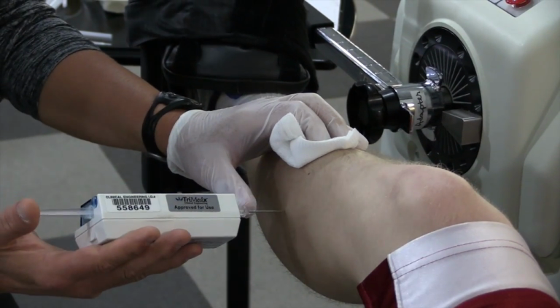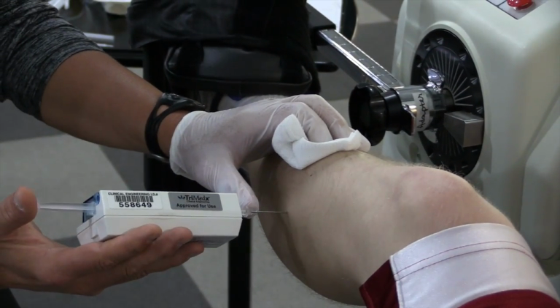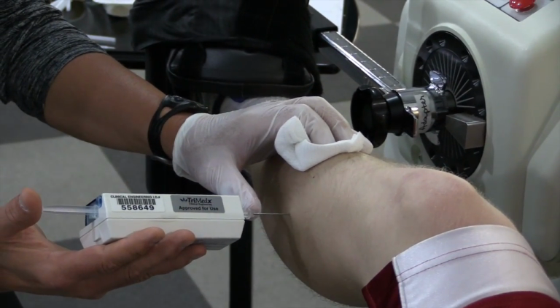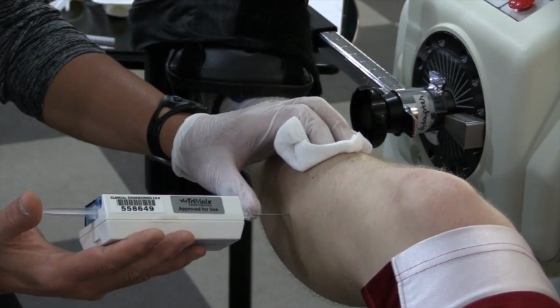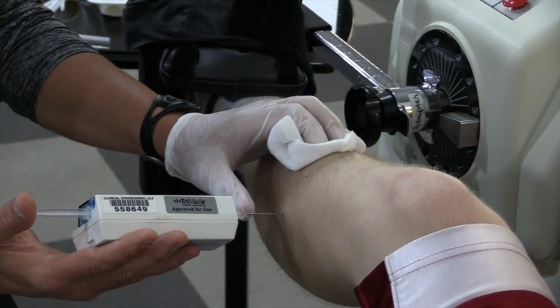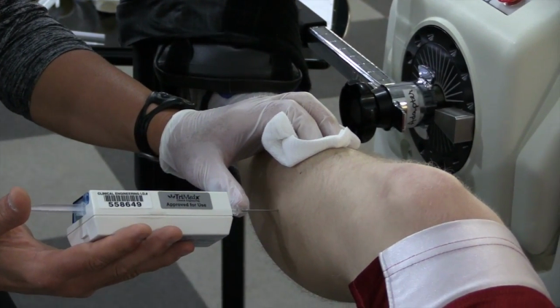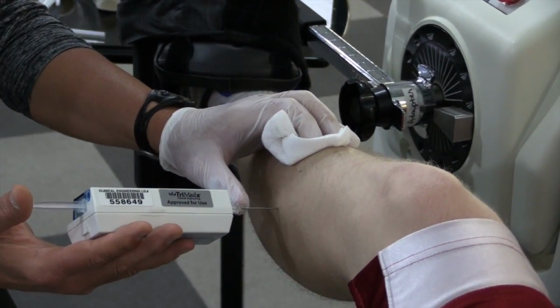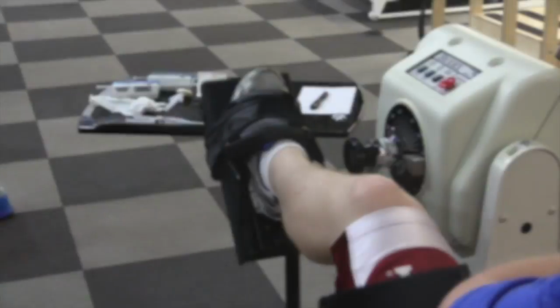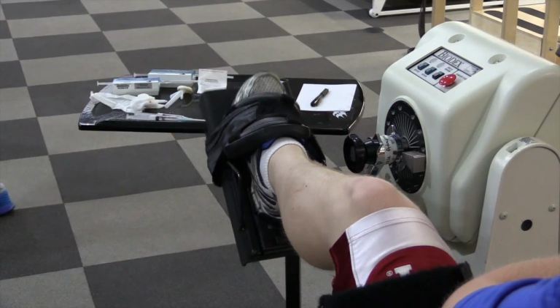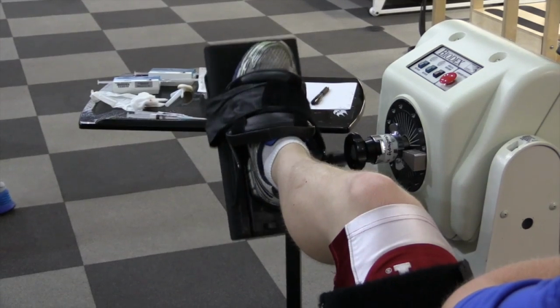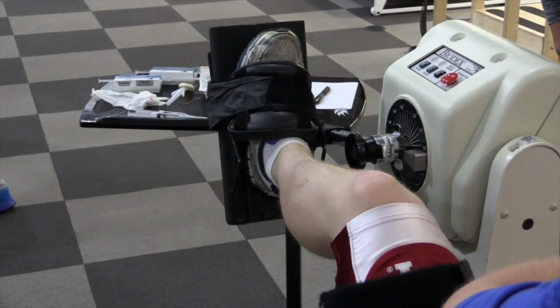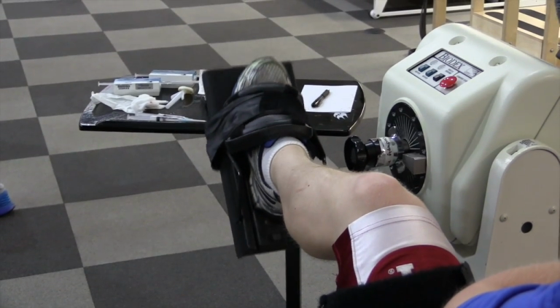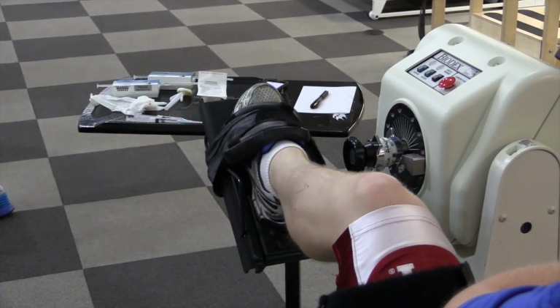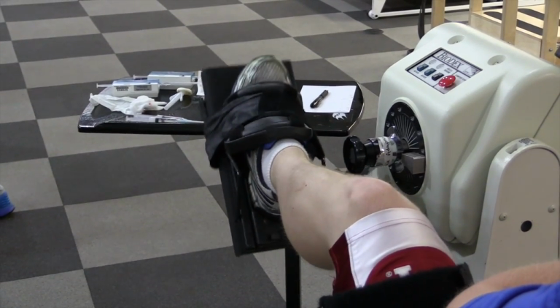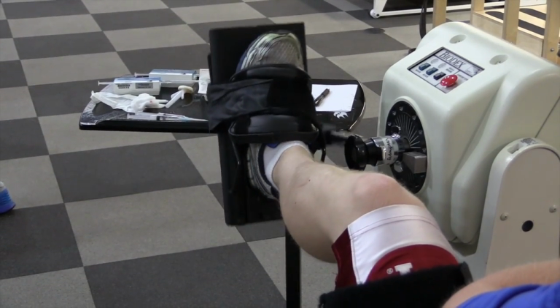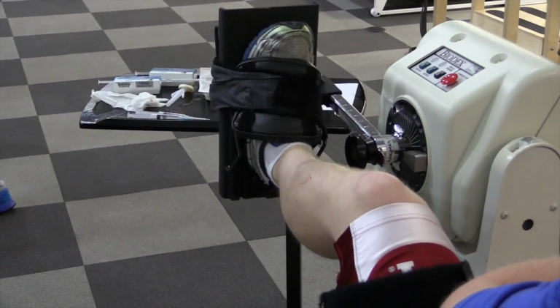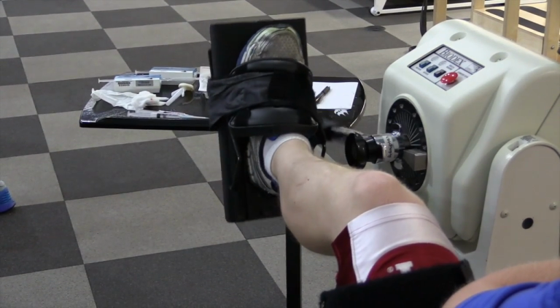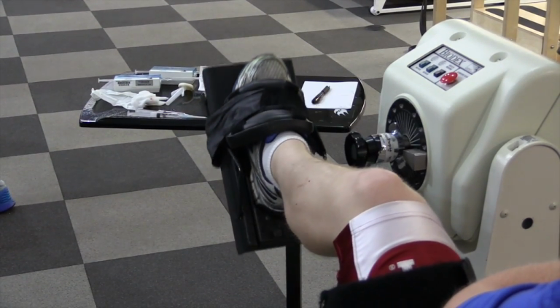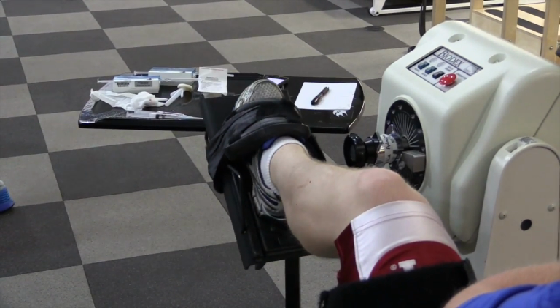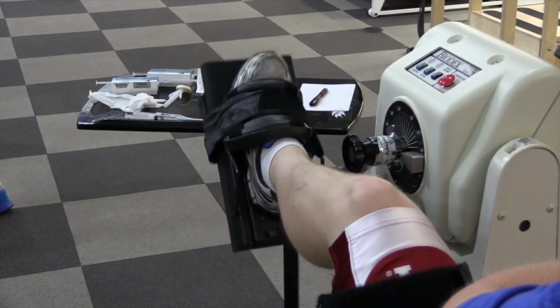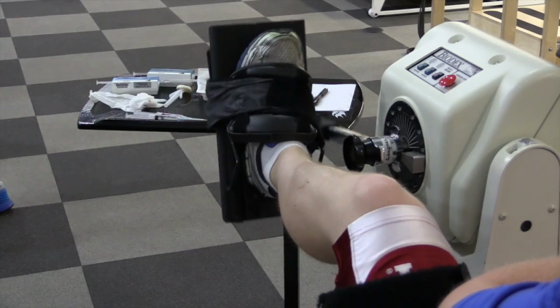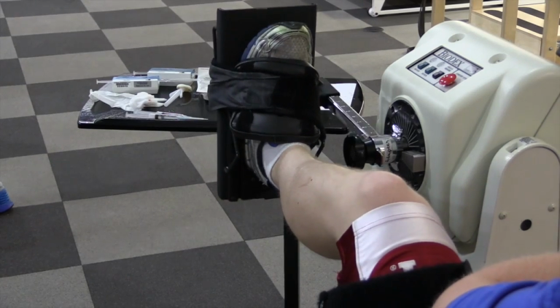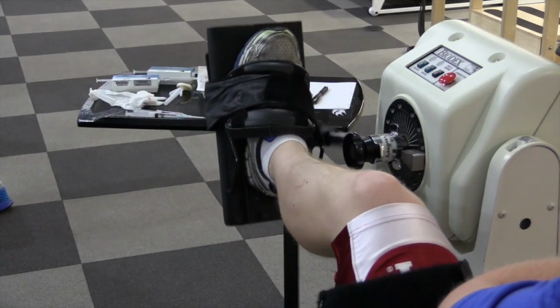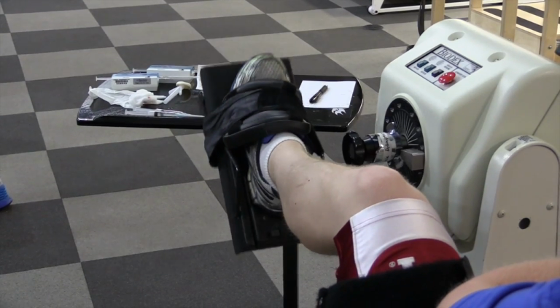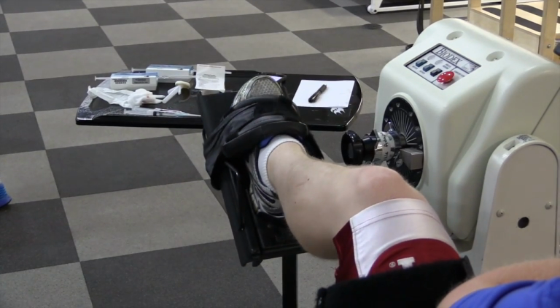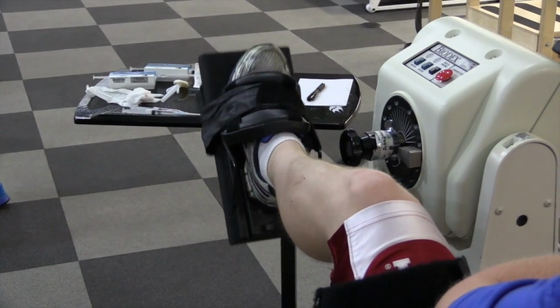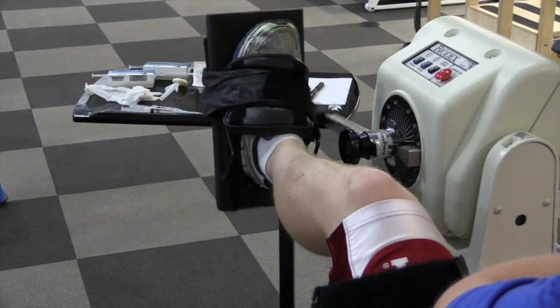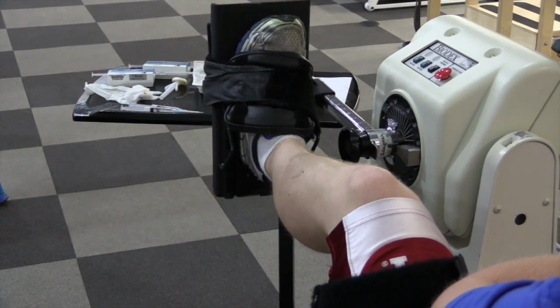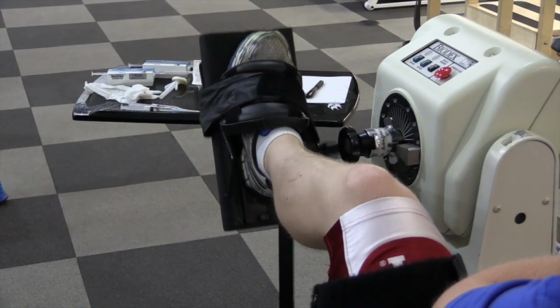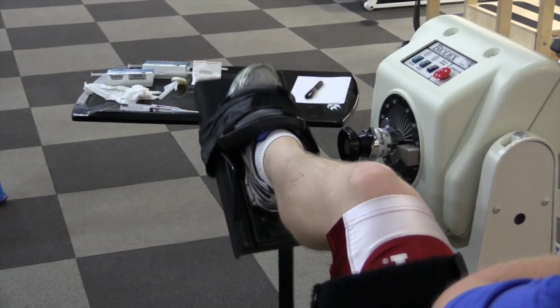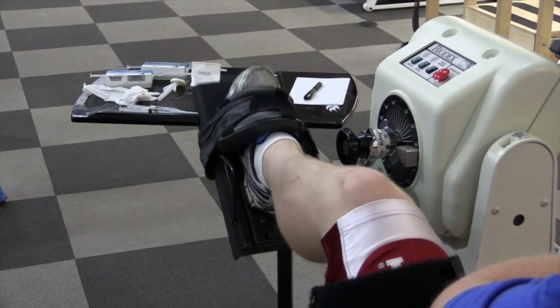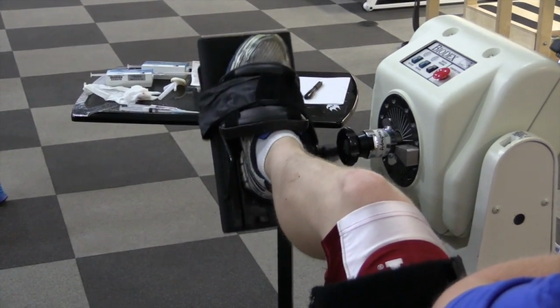The patient is then placed in the Biodex machine and will undertake a five-minute course of resisted dorsiflexion and plantarflexion, exercising these compartments individually.